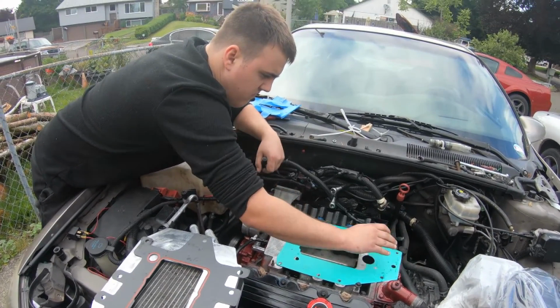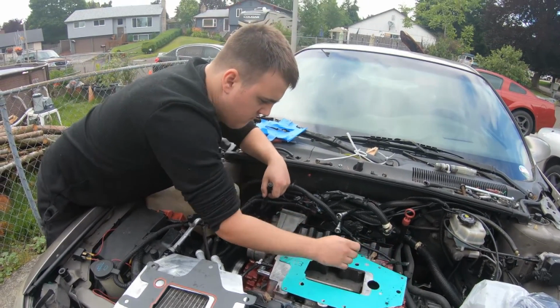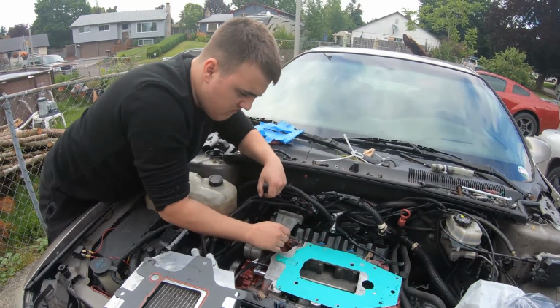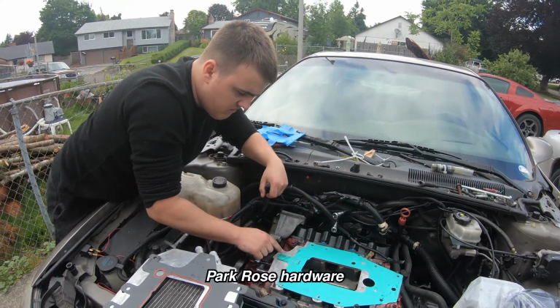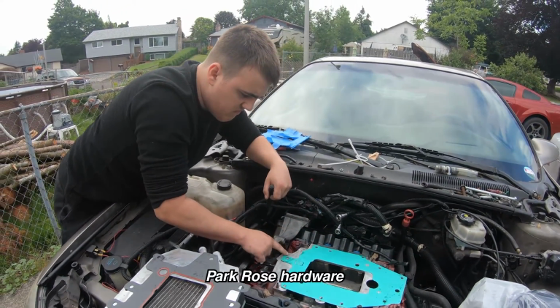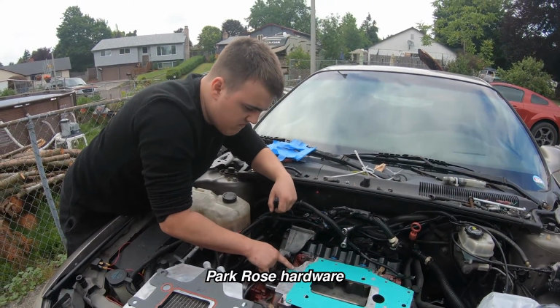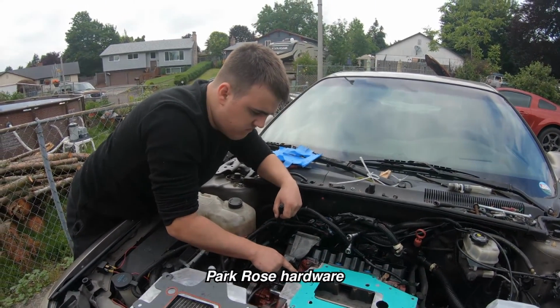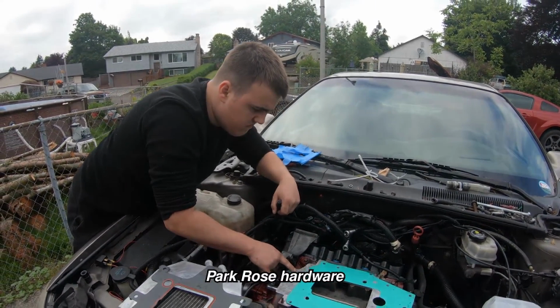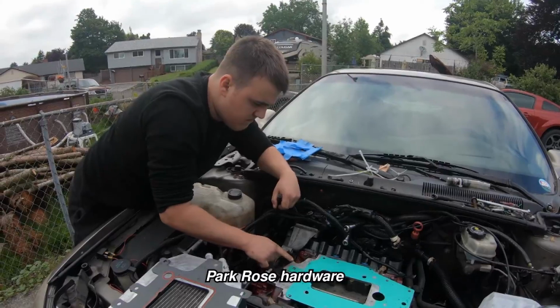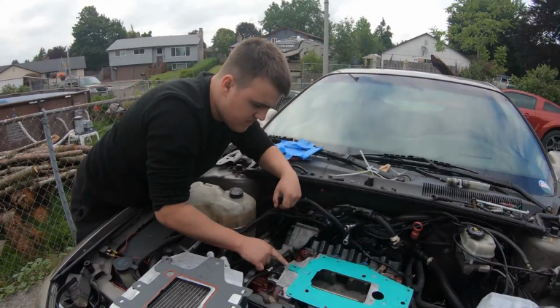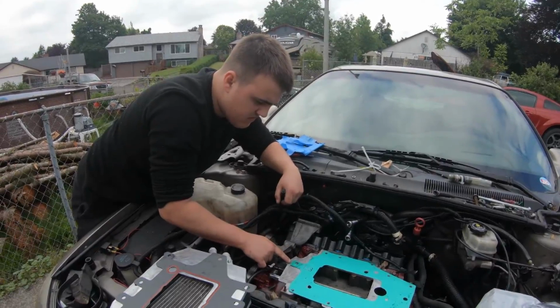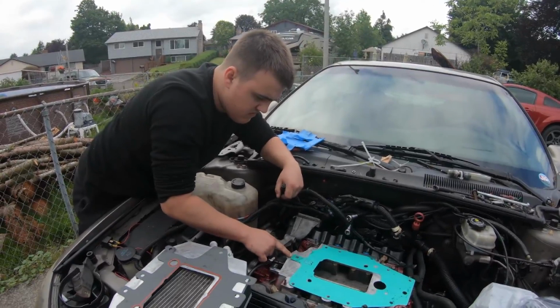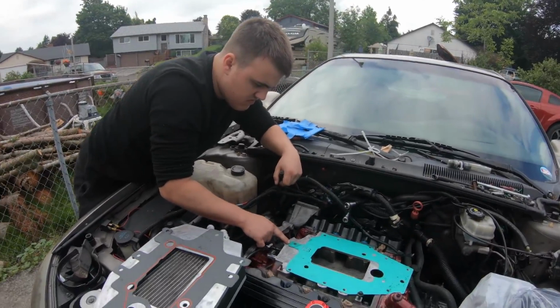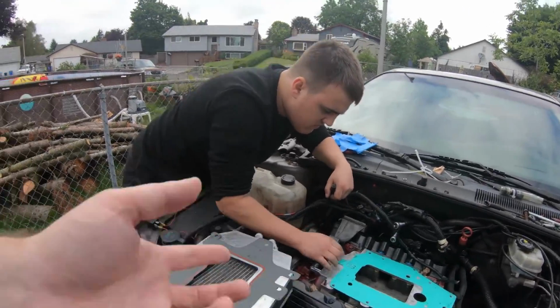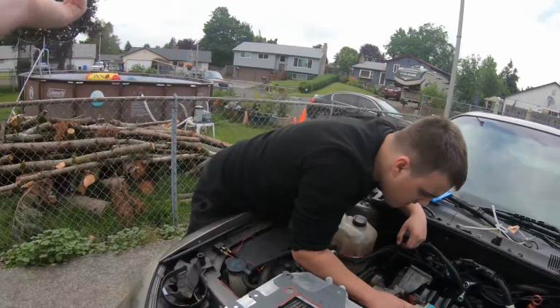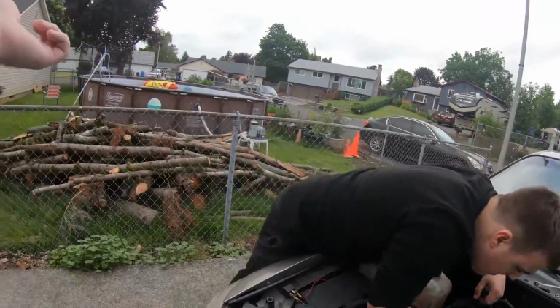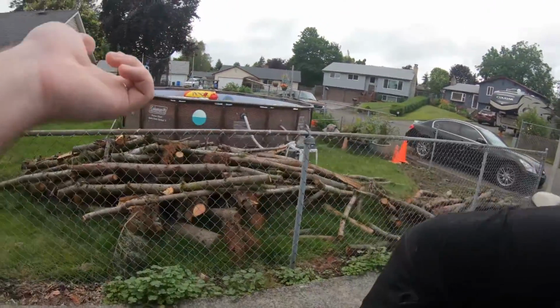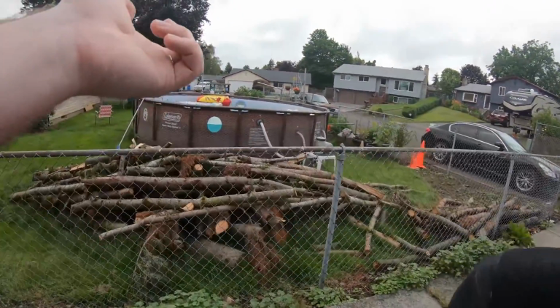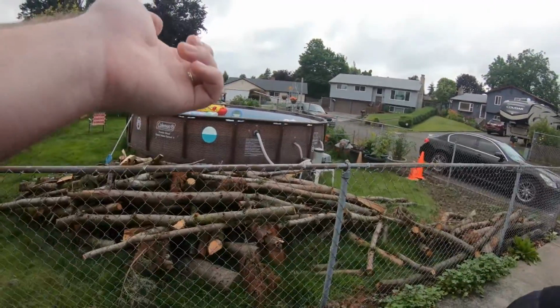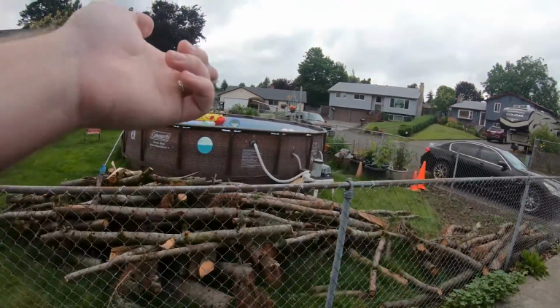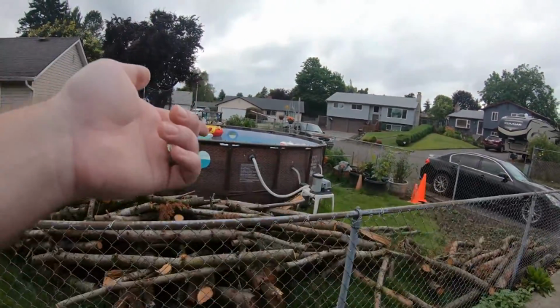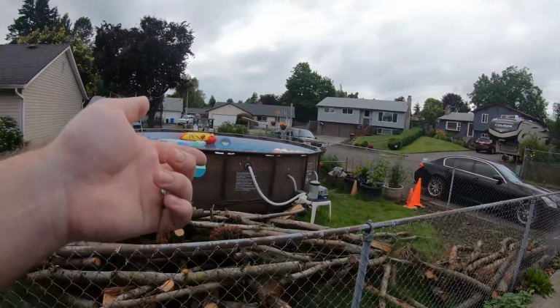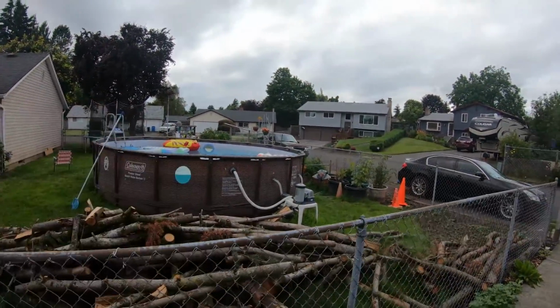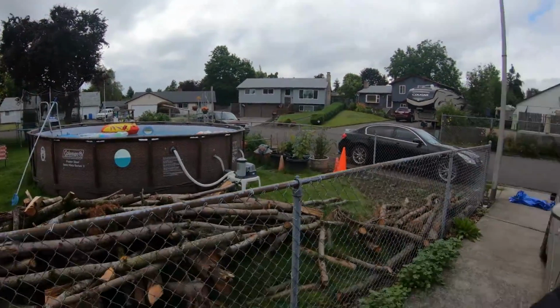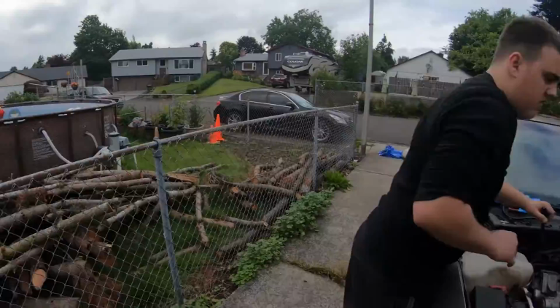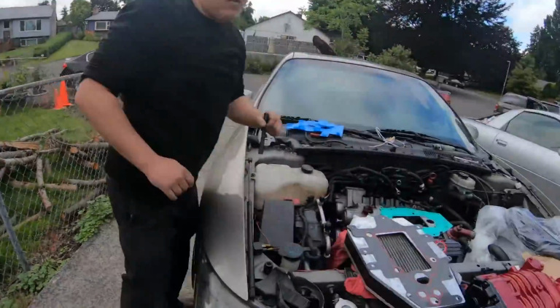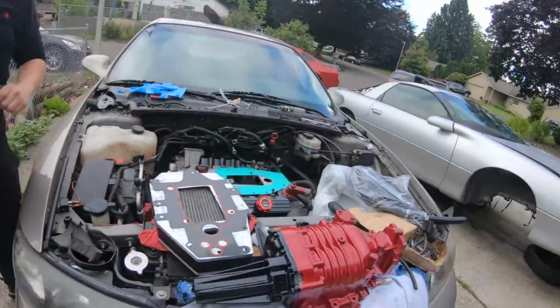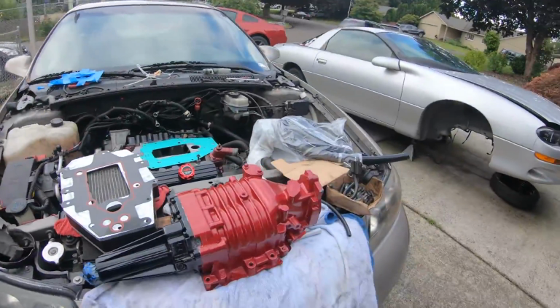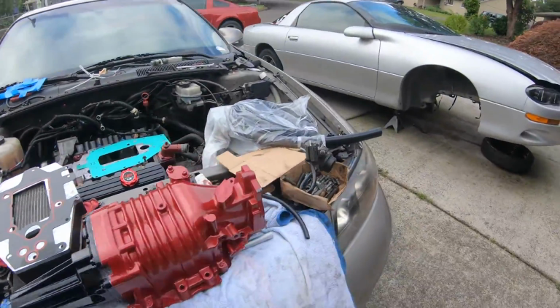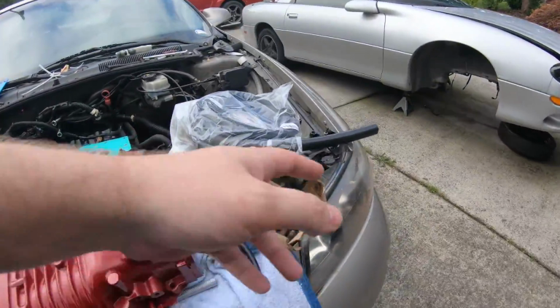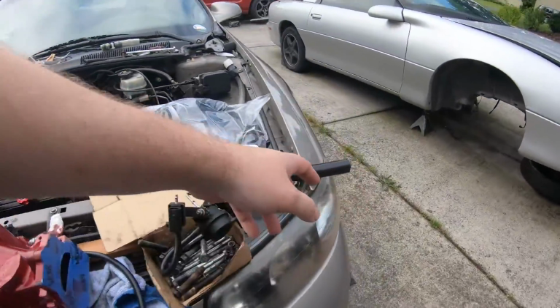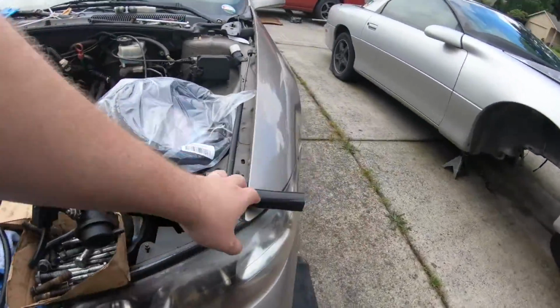Tristan went to Harbor Freight and they were ribbed — like for a pool, kind of like this over here. So not very good for flow. This will flow really well.